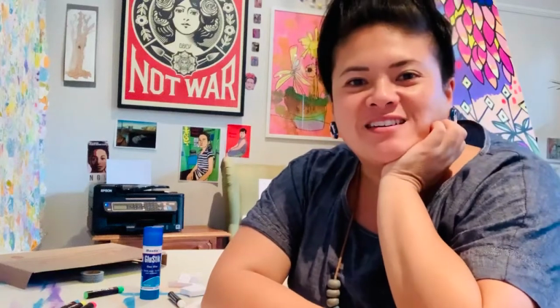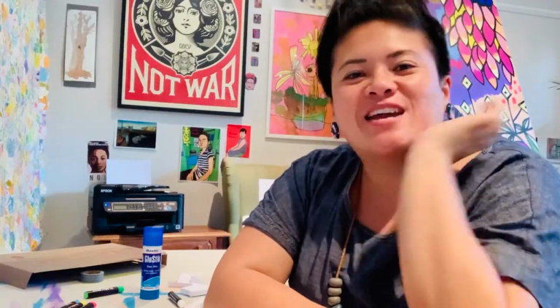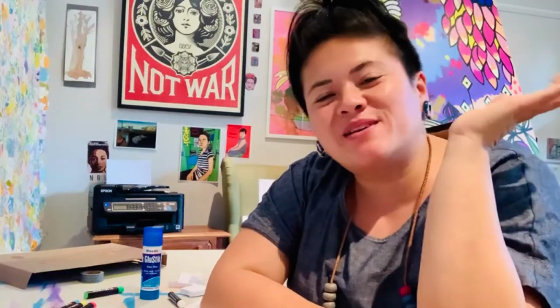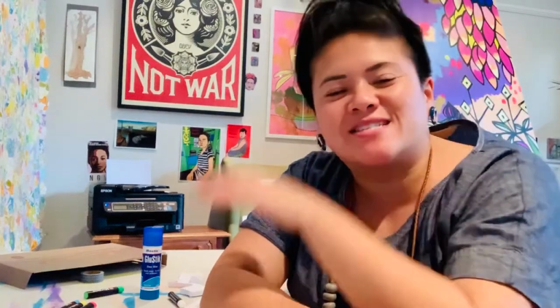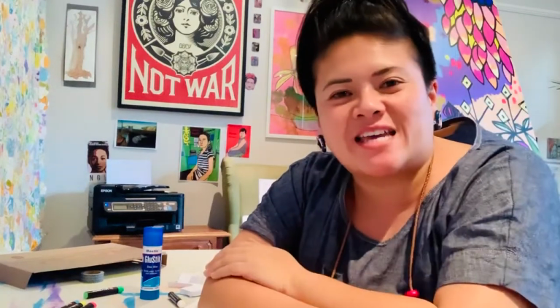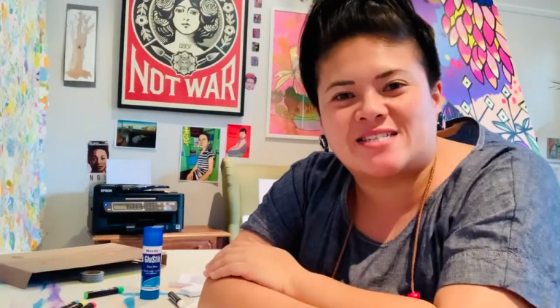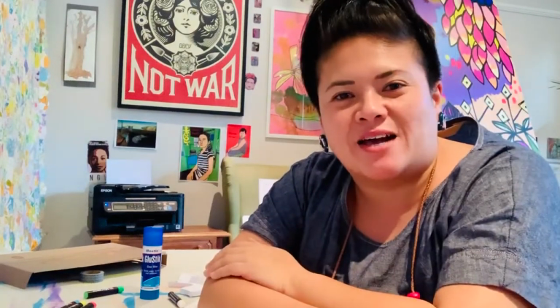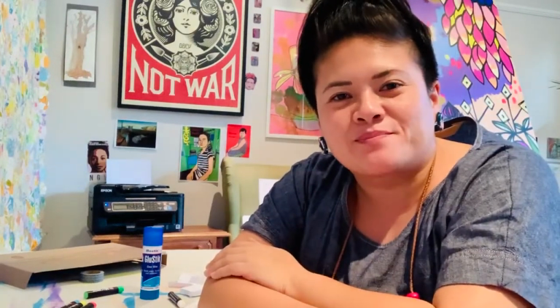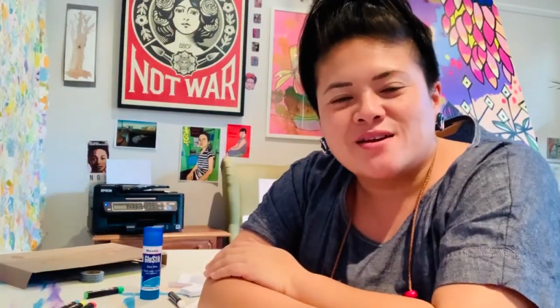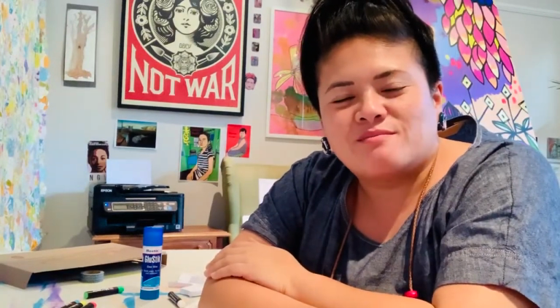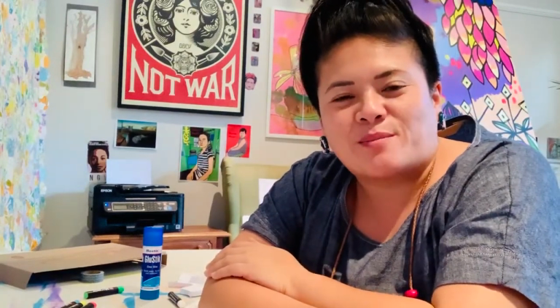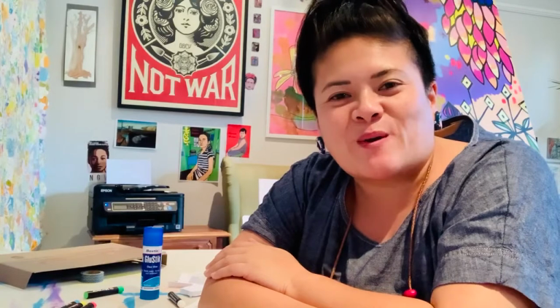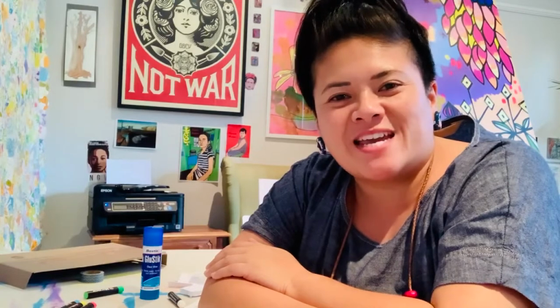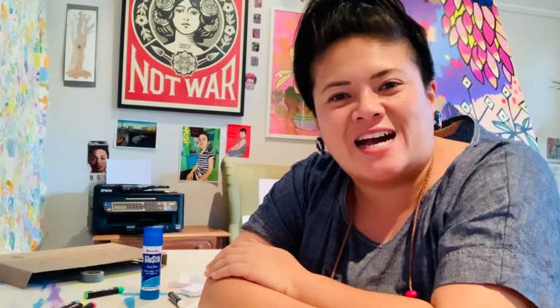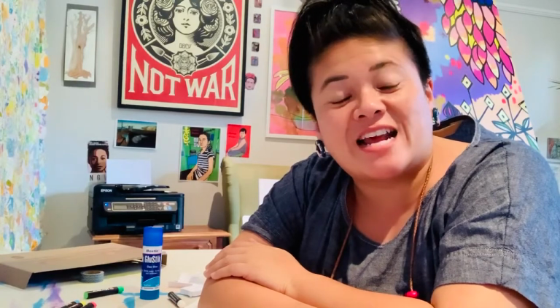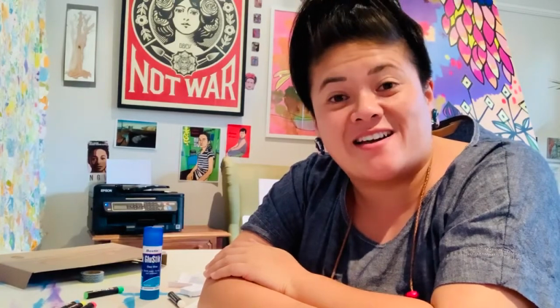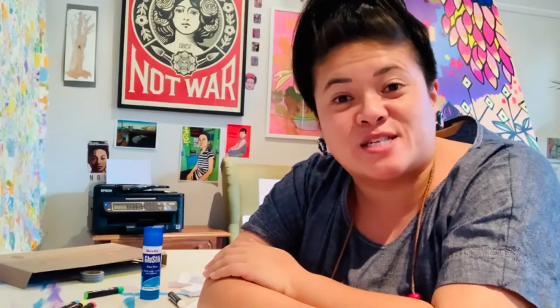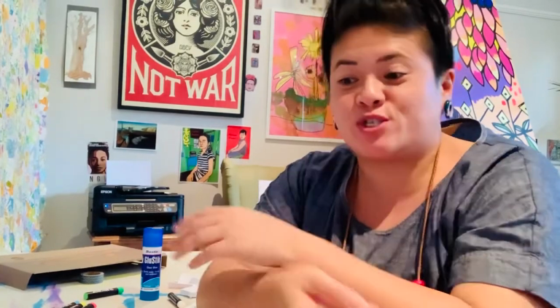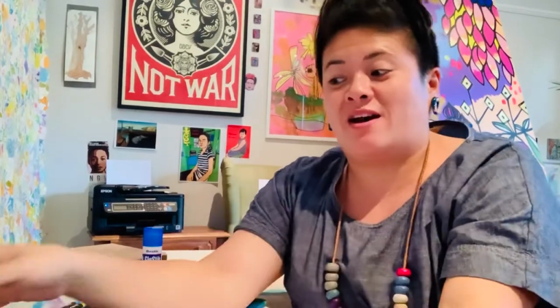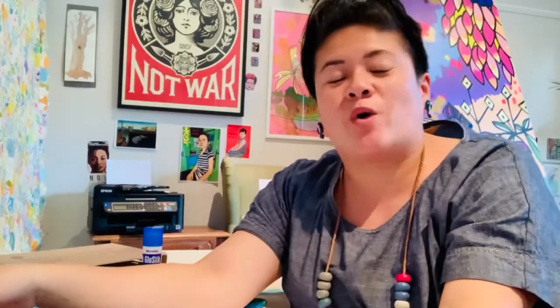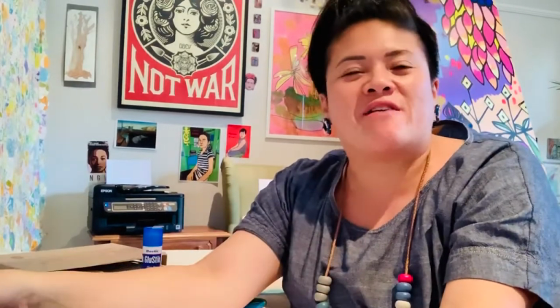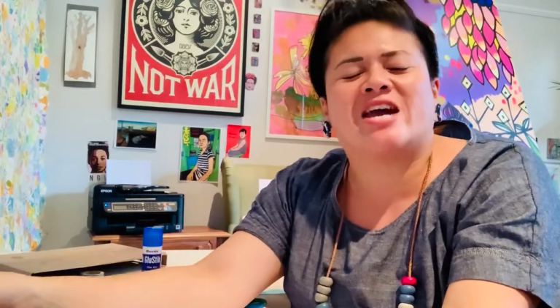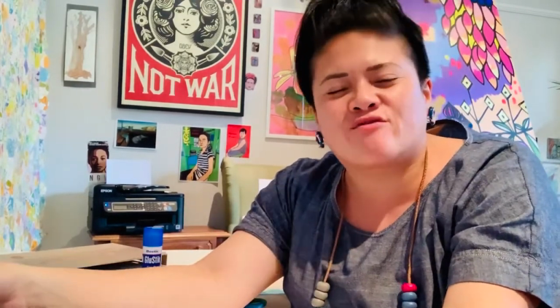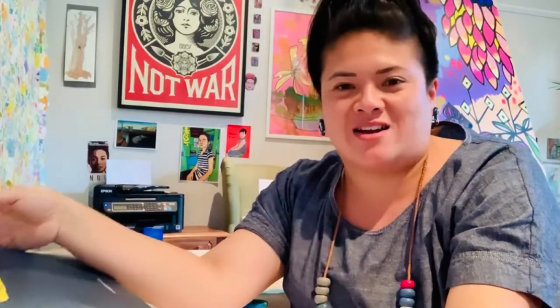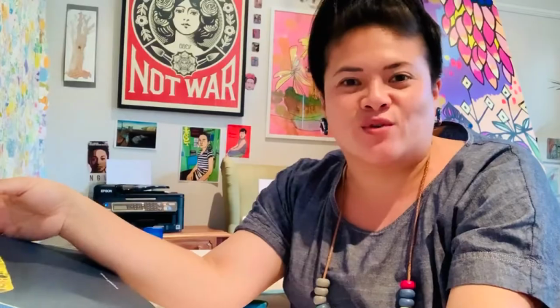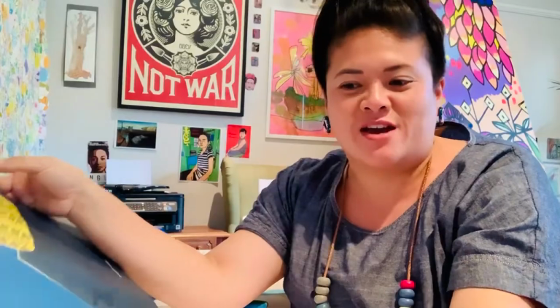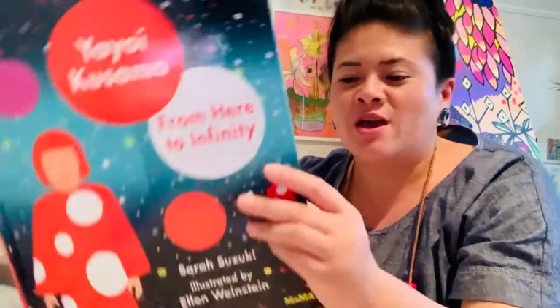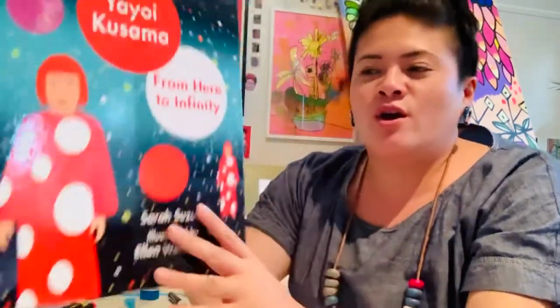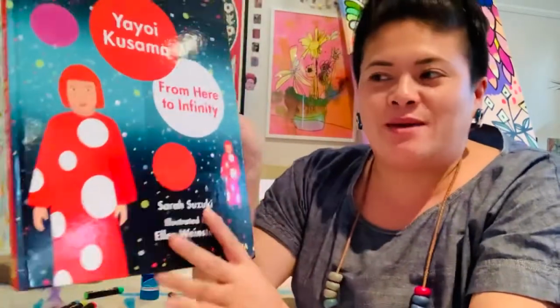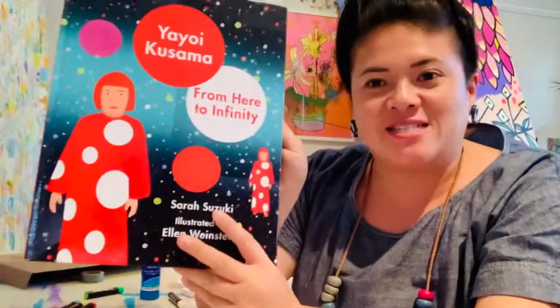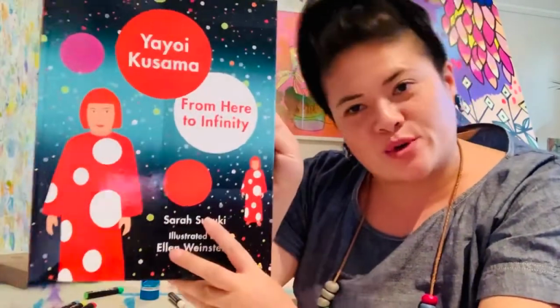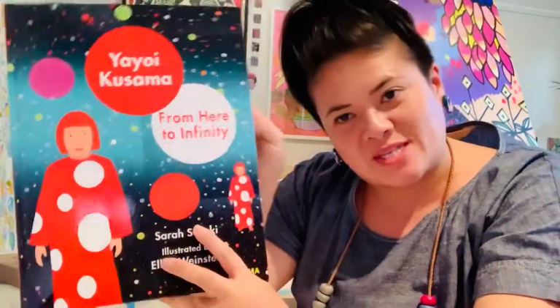Hi campers, it's Miss Yaz from Camp Quarantine. Today's art lesson is brought to you by one of my favourite artists of all time. Her name is Yayoi Kusama.